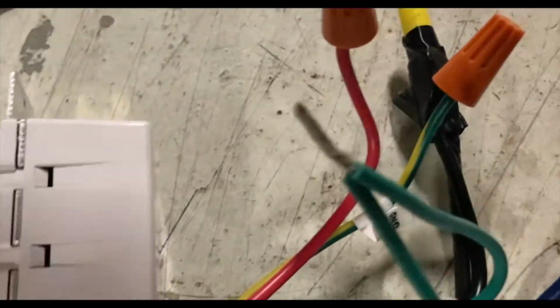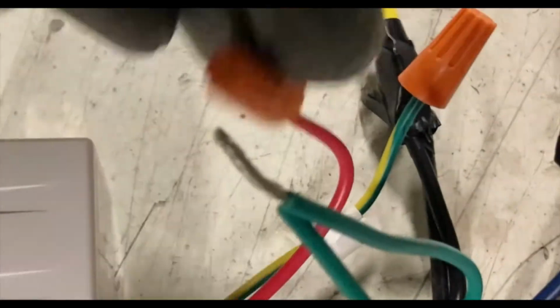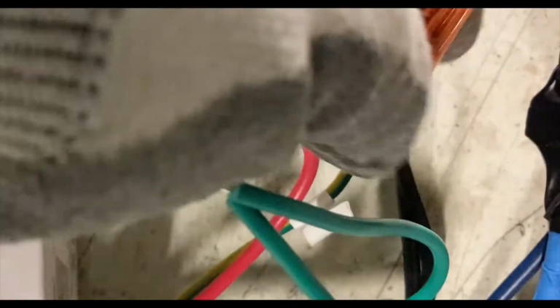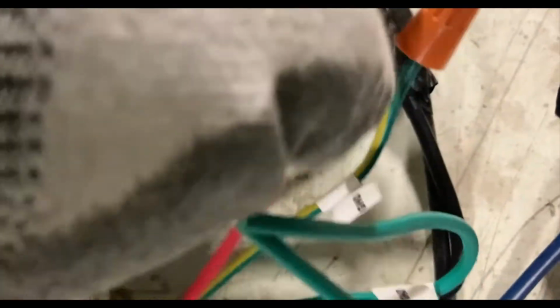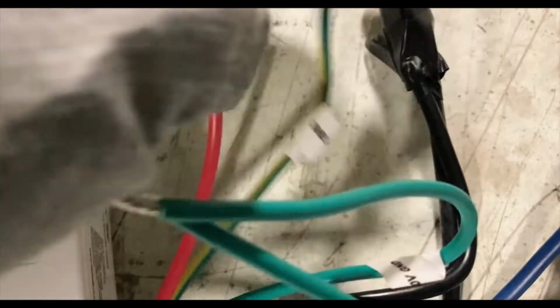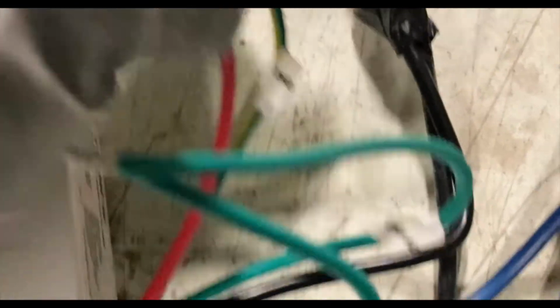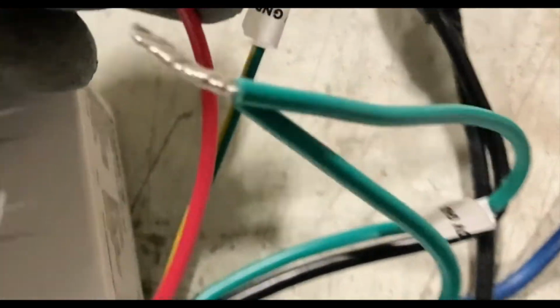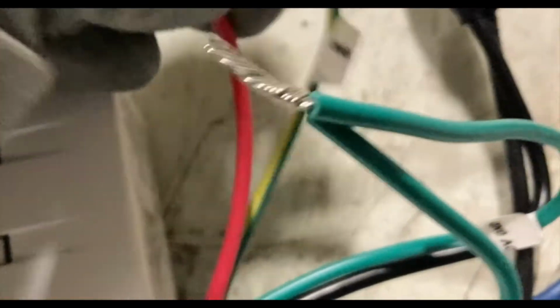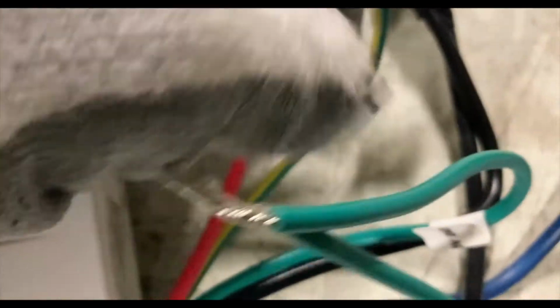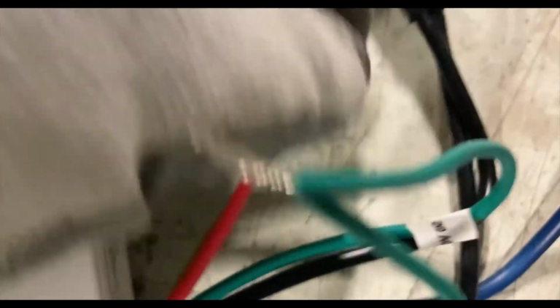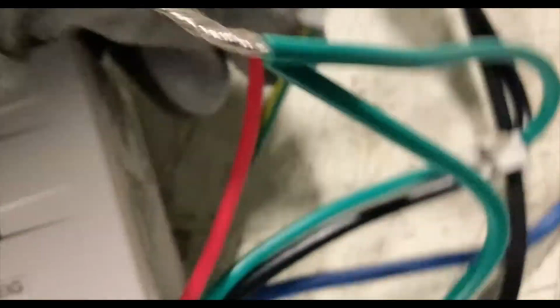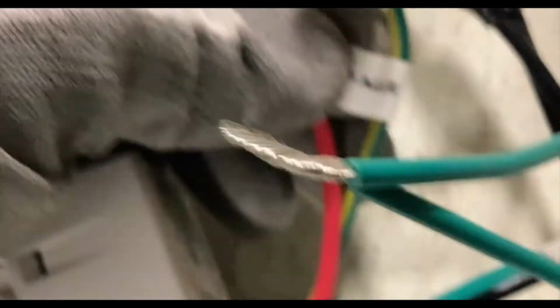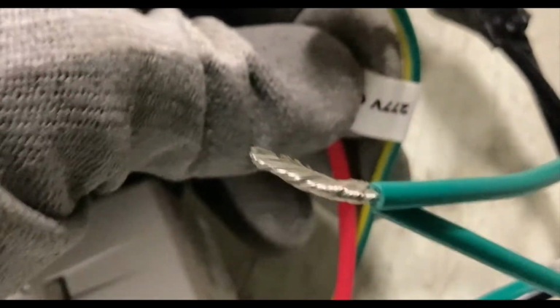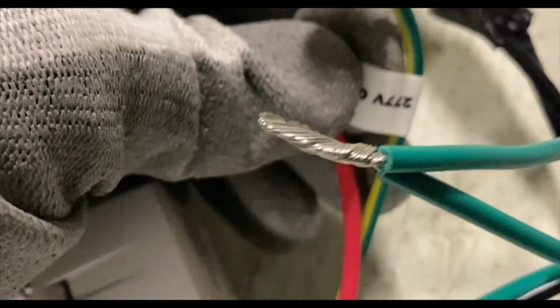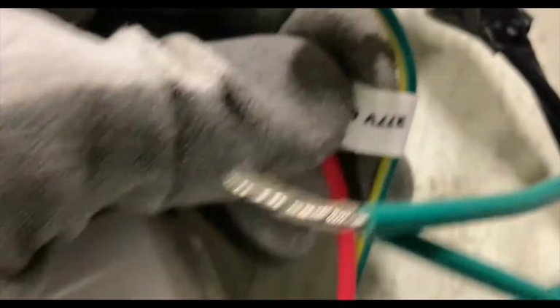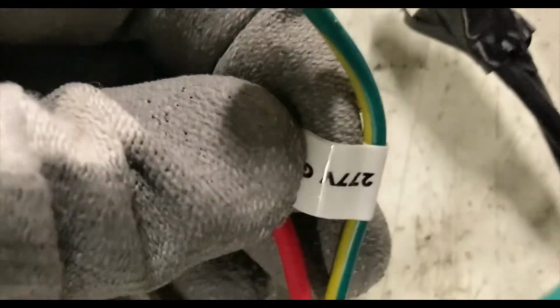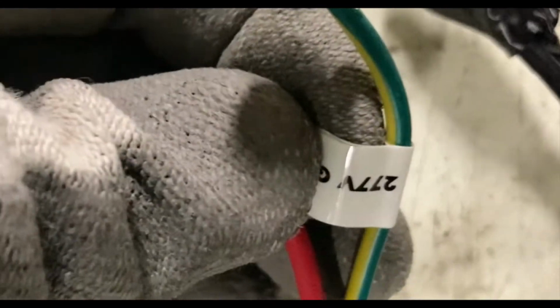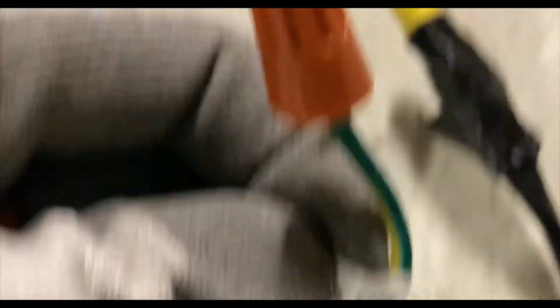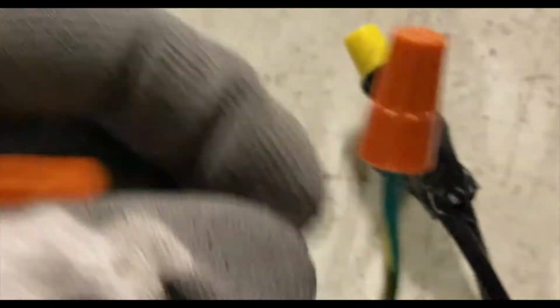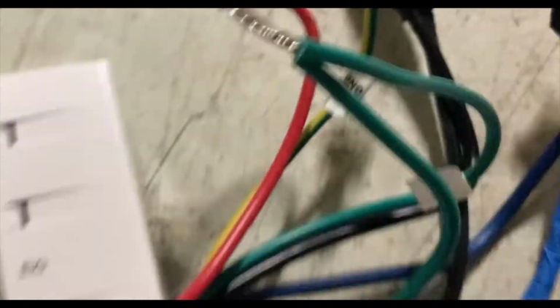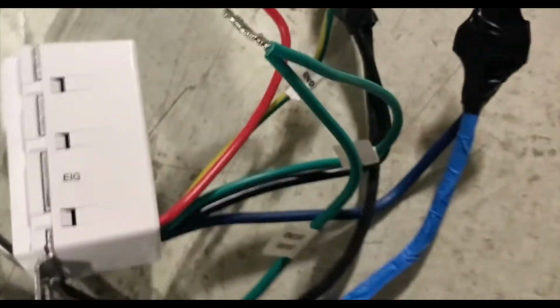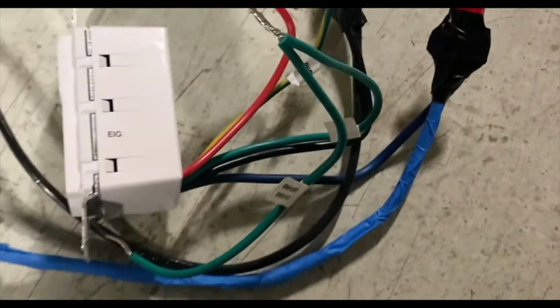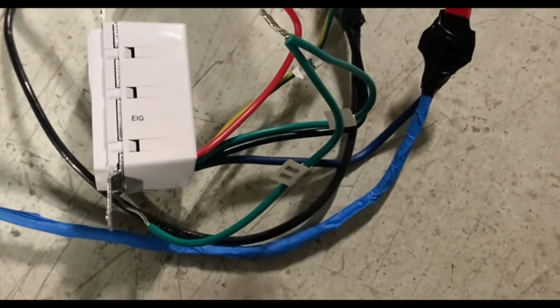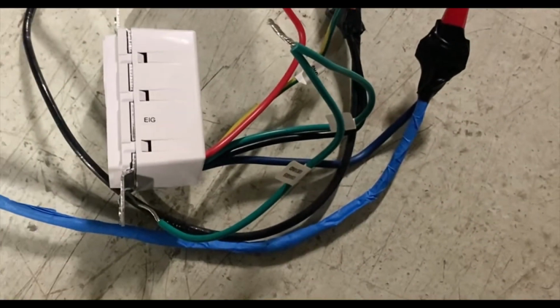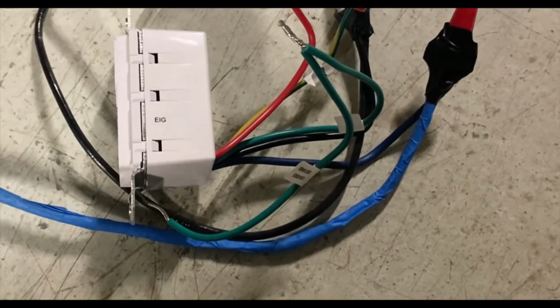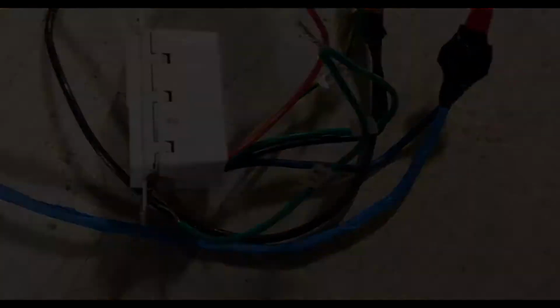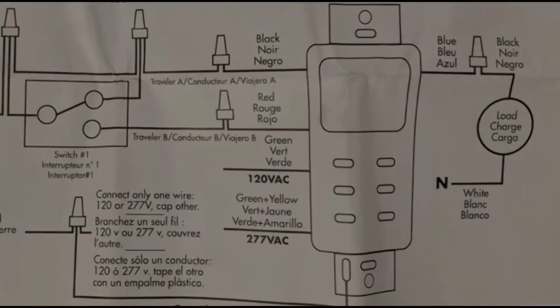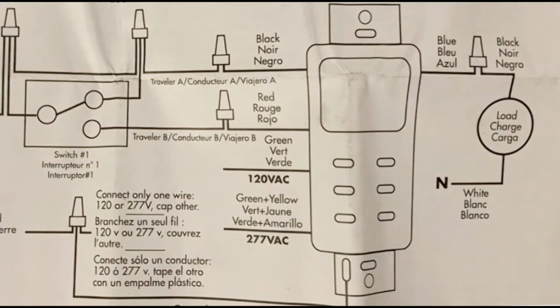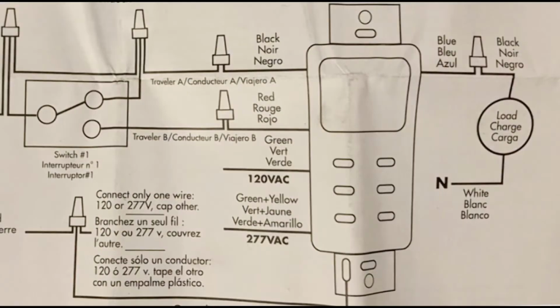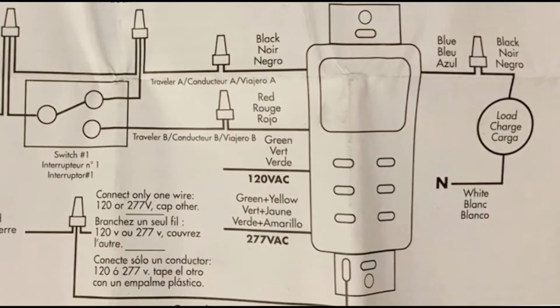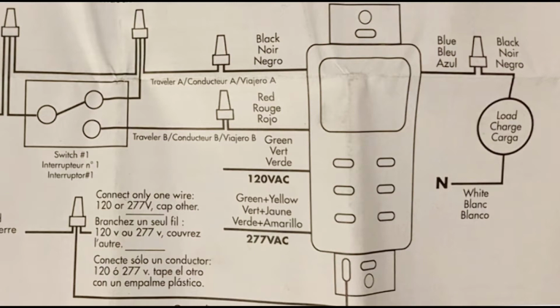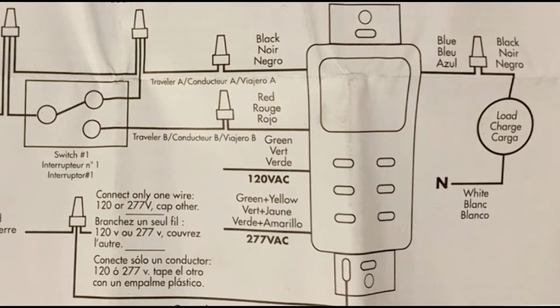The 277-volt ground wire is capped off as well because we're working on a 120-volt system, so we're only using the 120-volt ground, not the 277-volt ground. Now let's take a closer look at the wiring schematic.